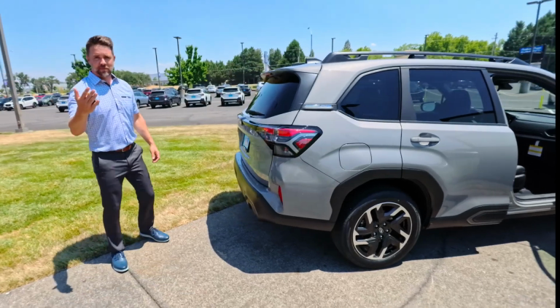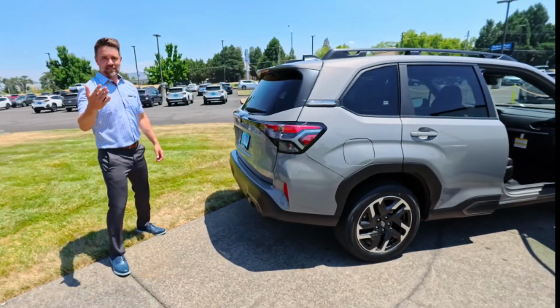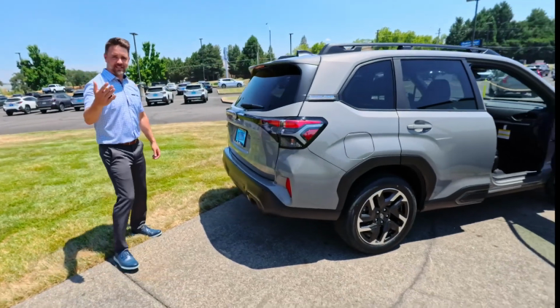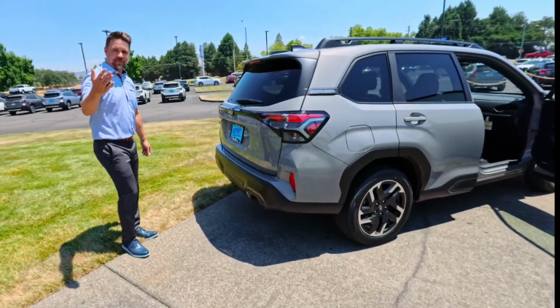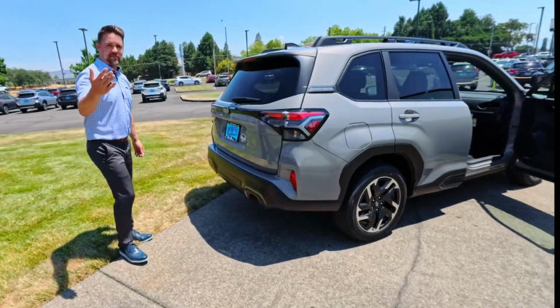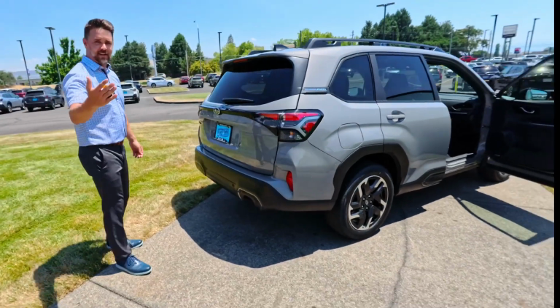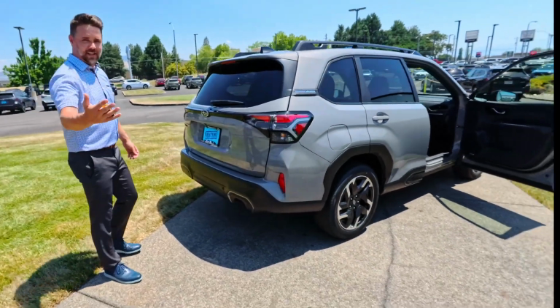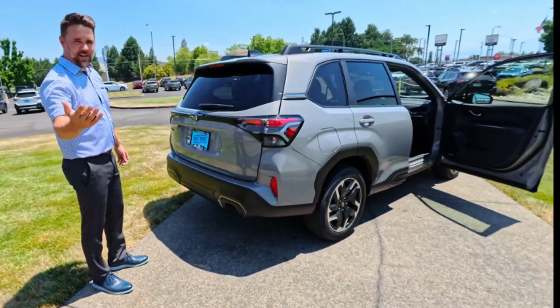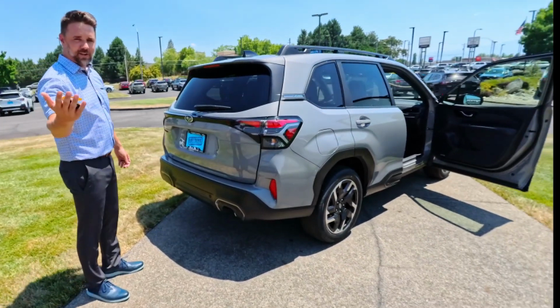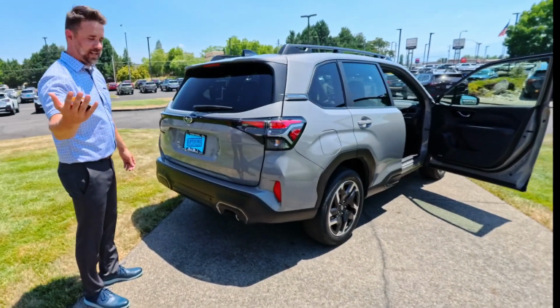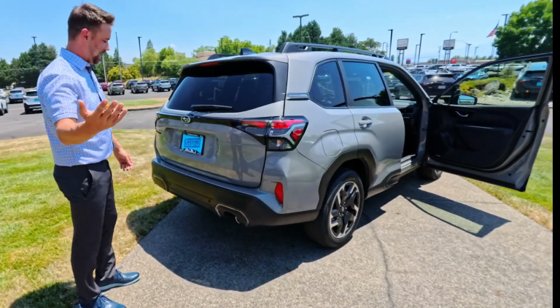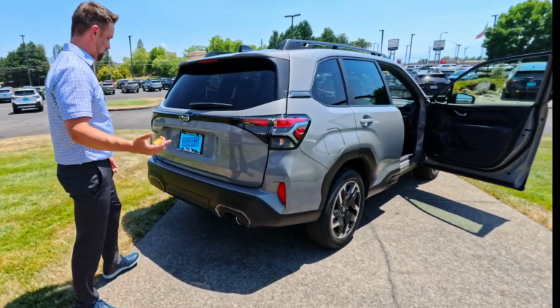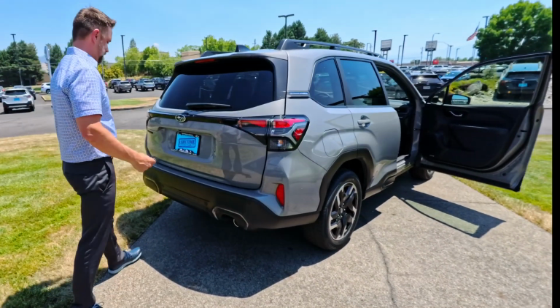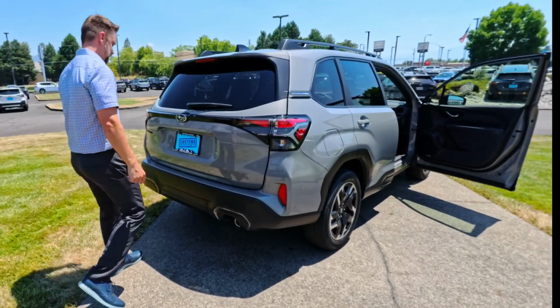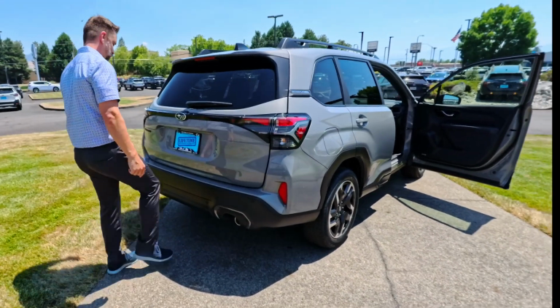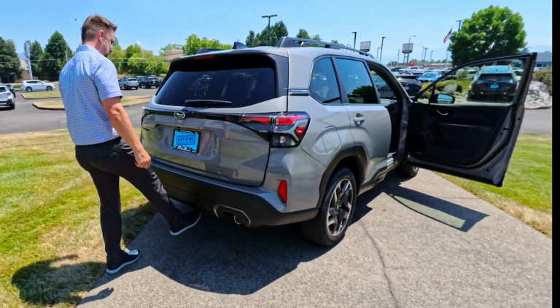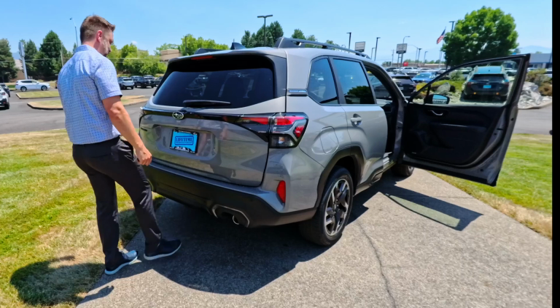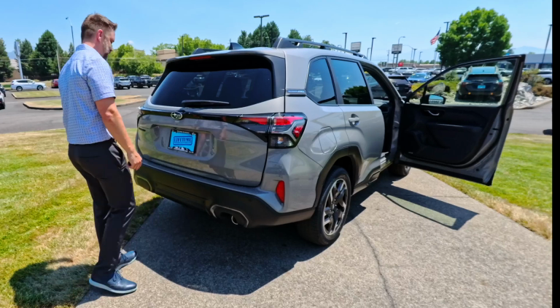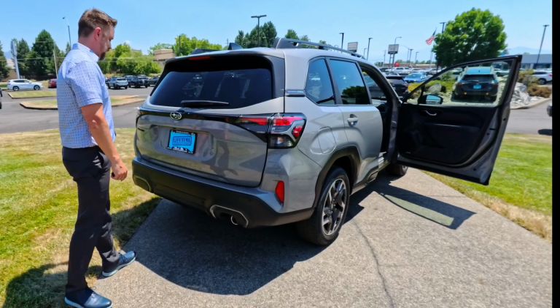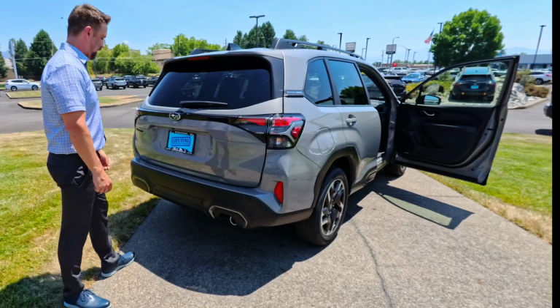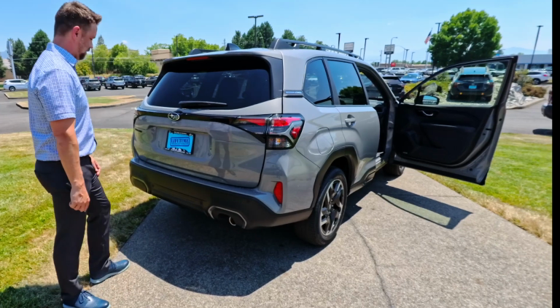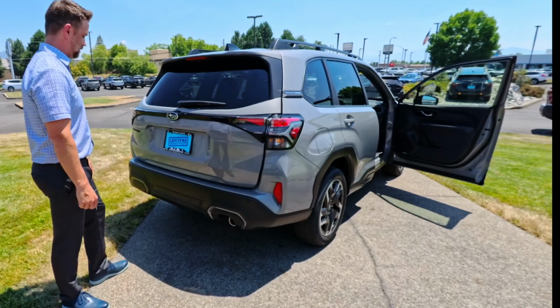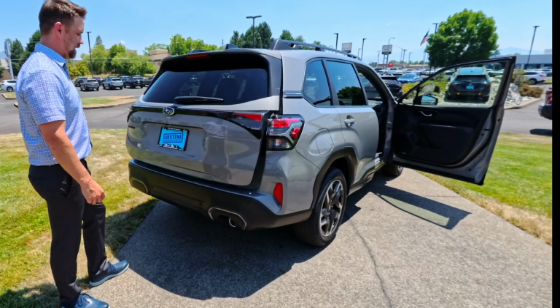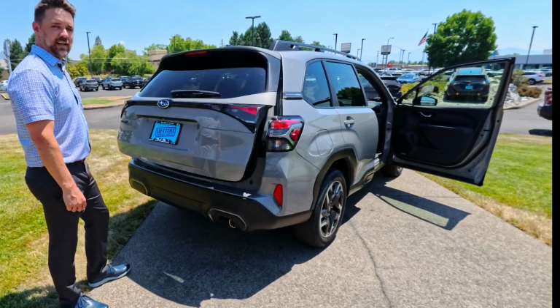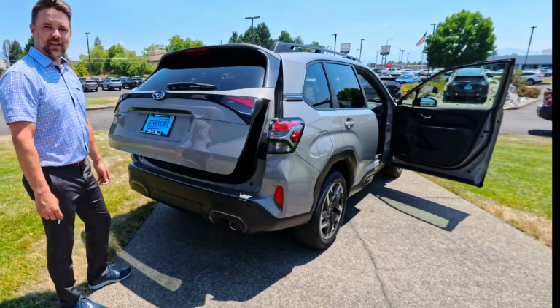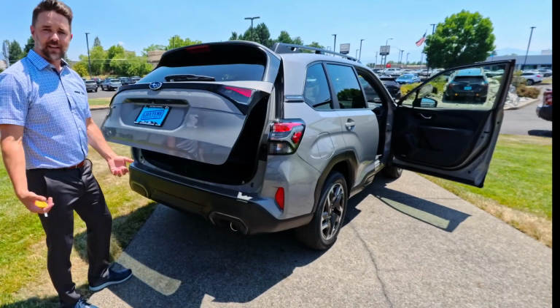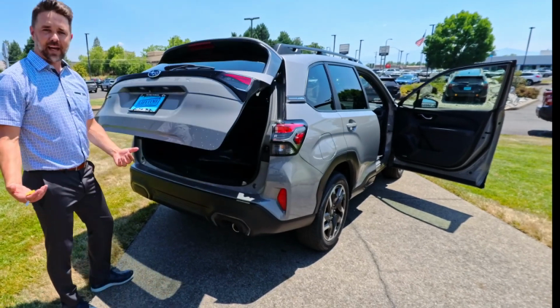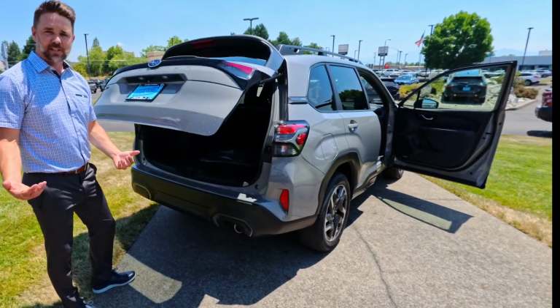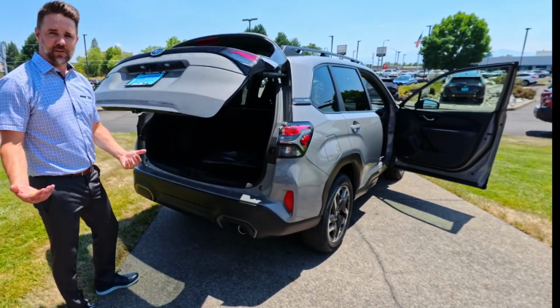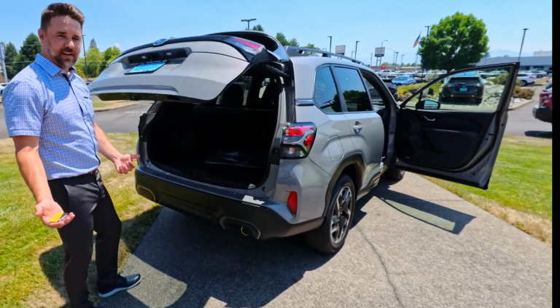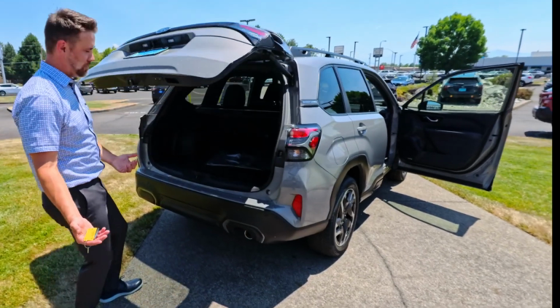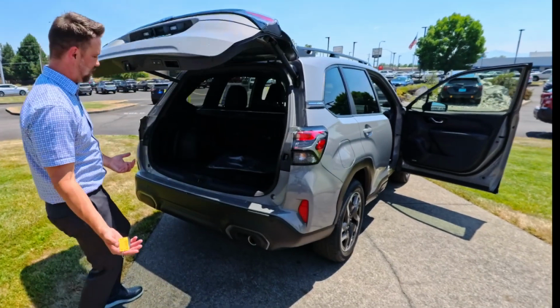And this is pretty cool — people have asked us this forever. You've got your key in hand, a quick kick under the tailgate, and look at that. Hands full or not, it doesn't matter.